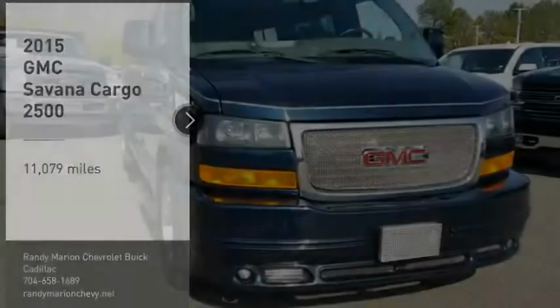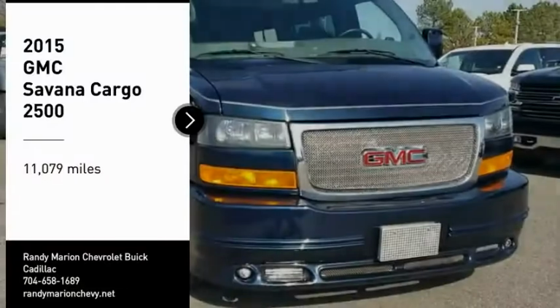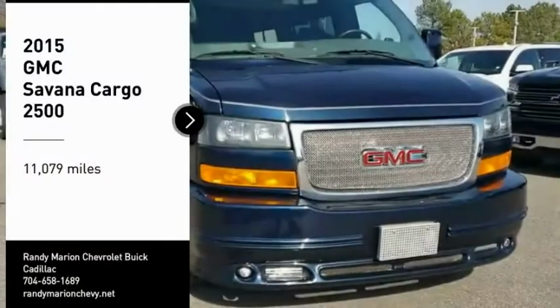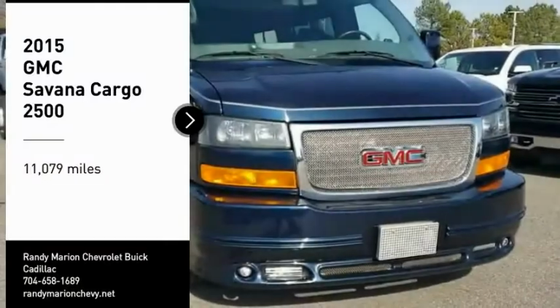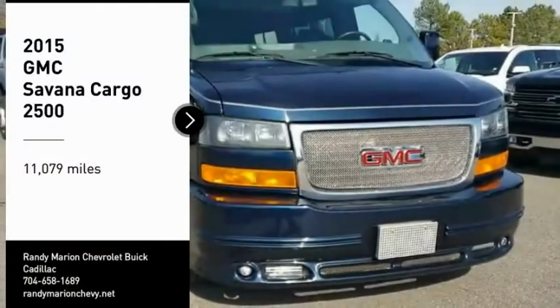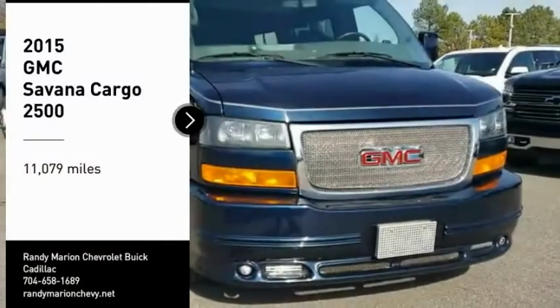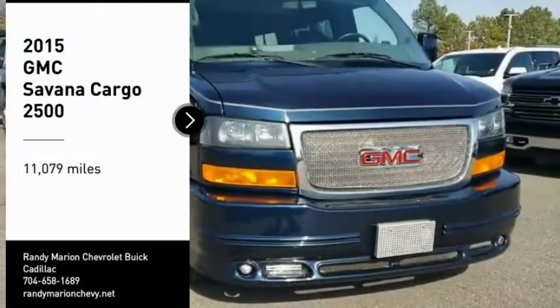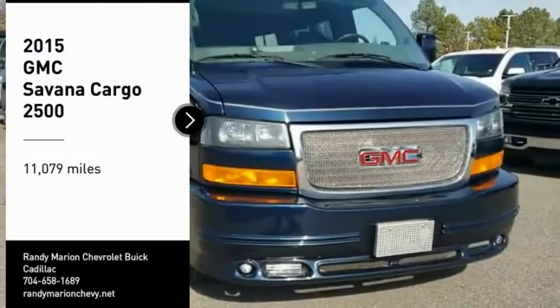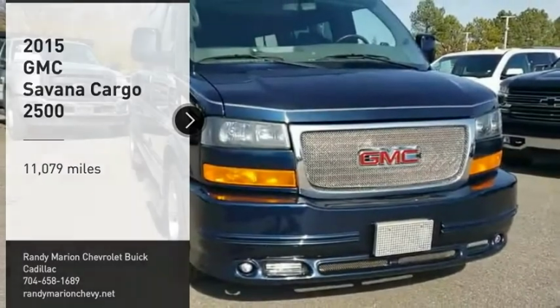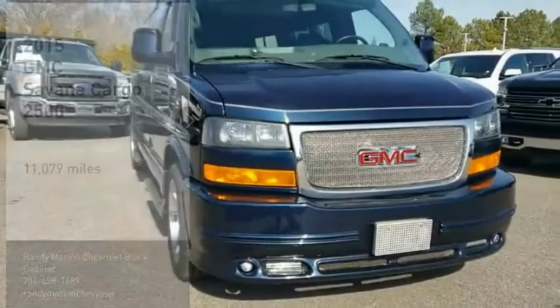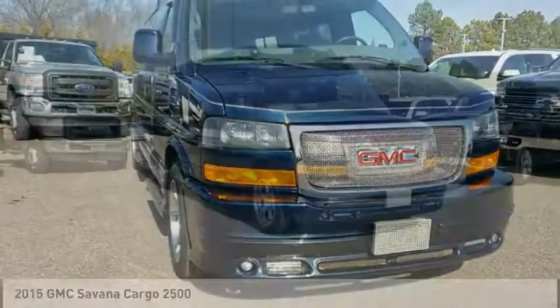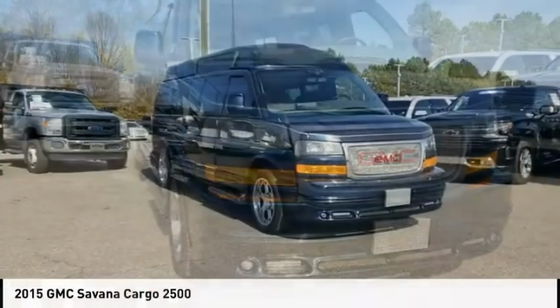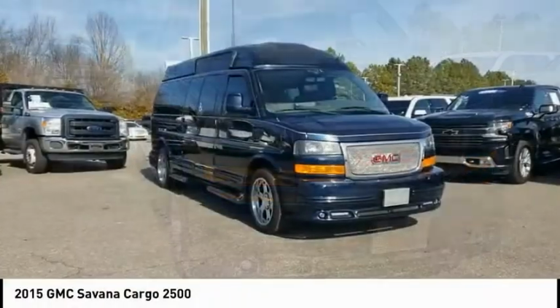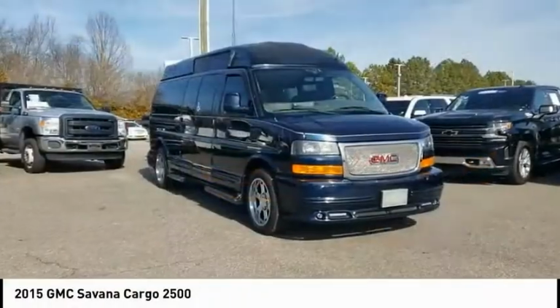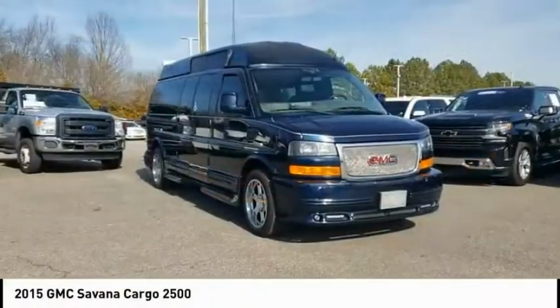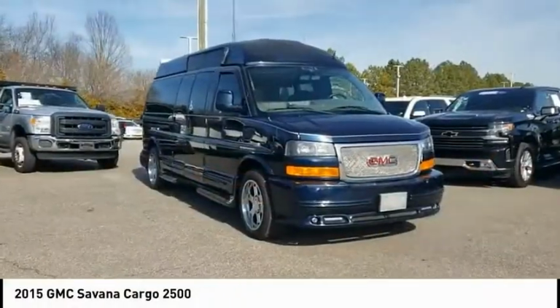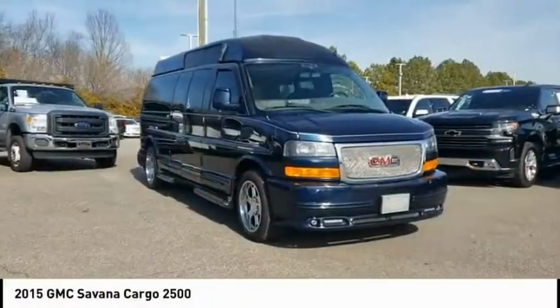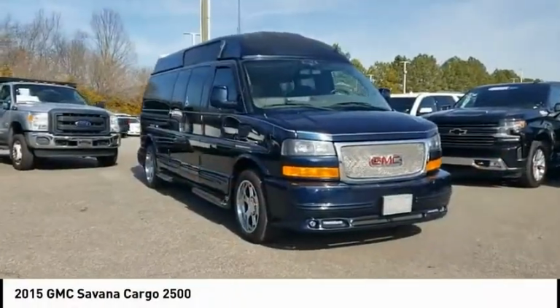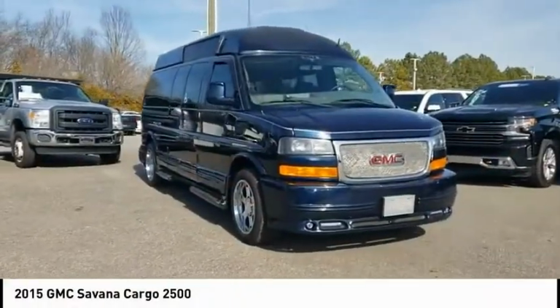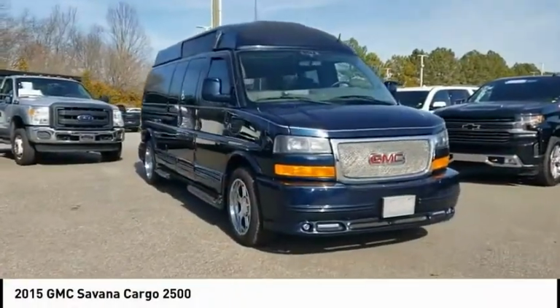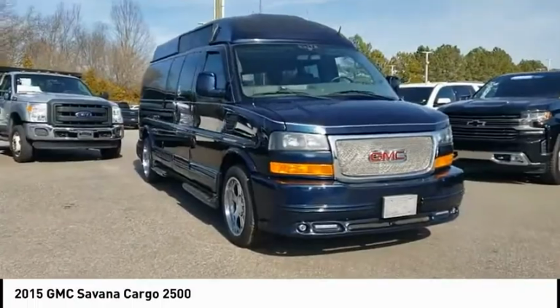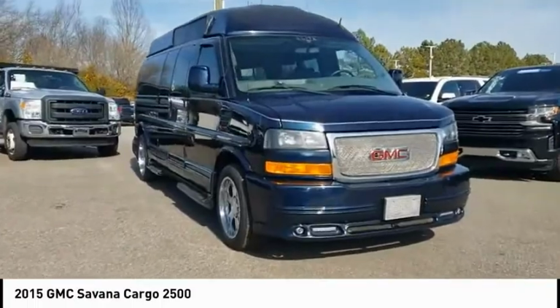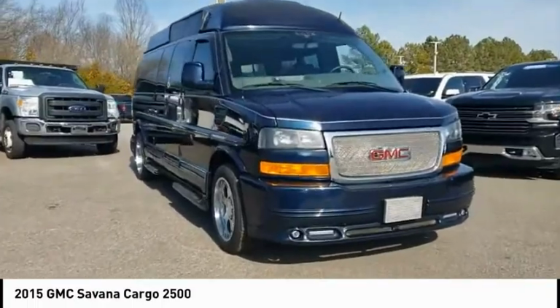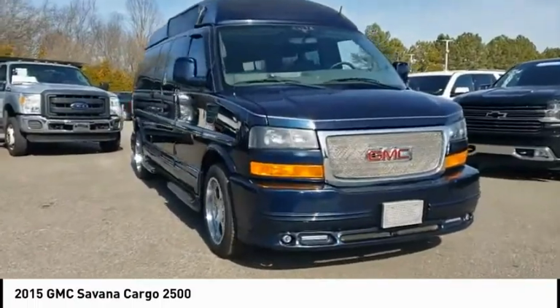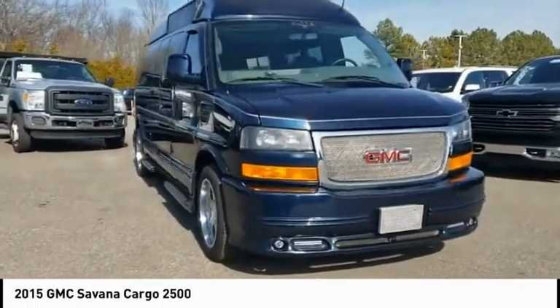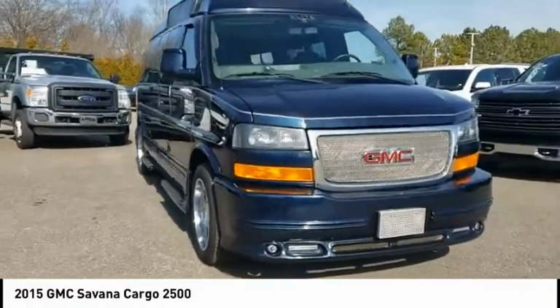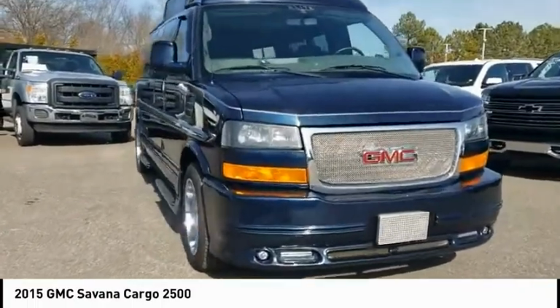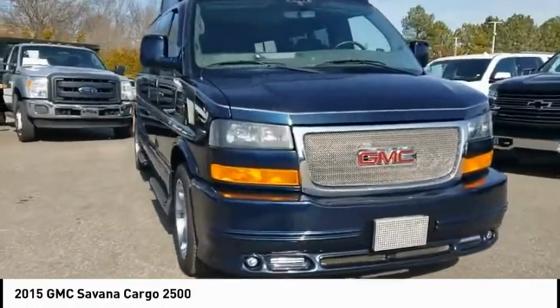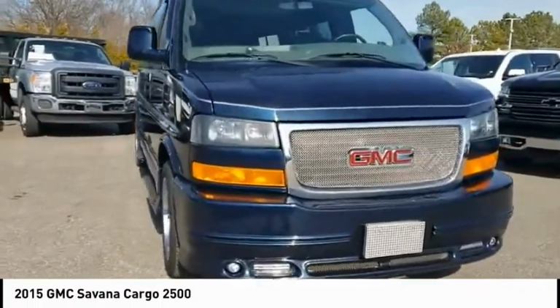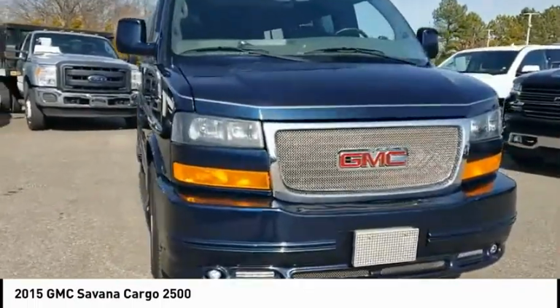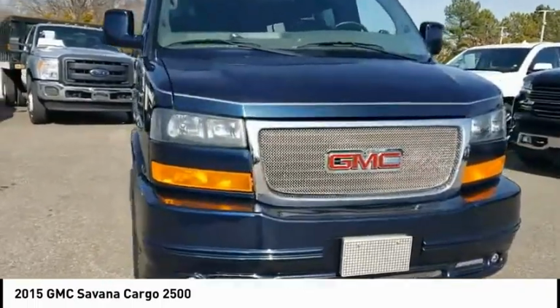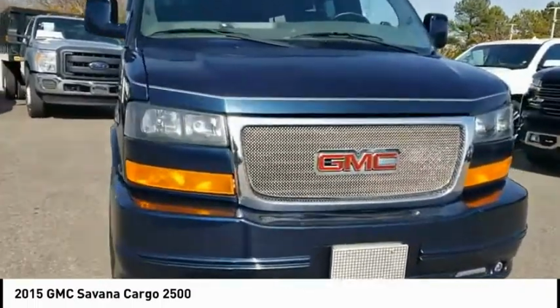Come test drive the 2015 GMC Savannah Cargo — all the cargo you can carry at a price you can afford.